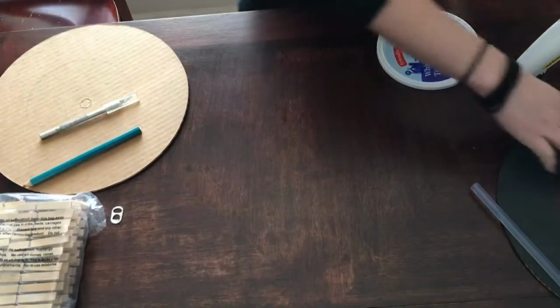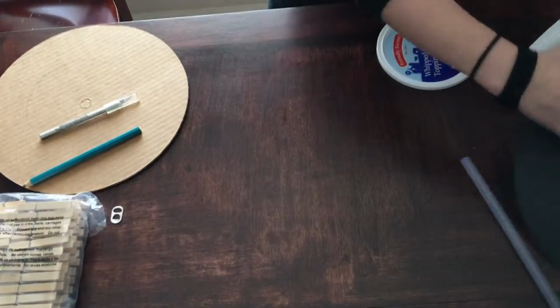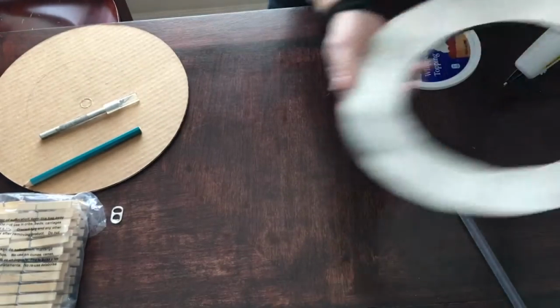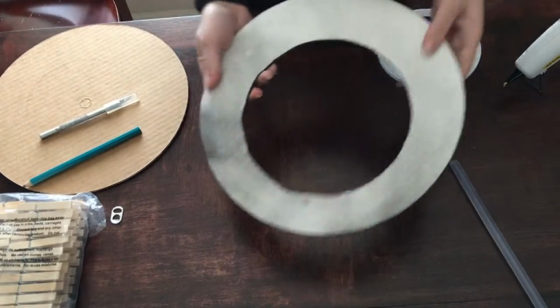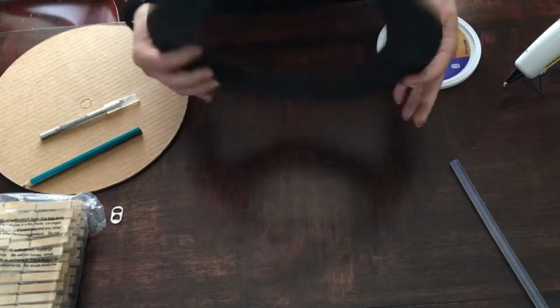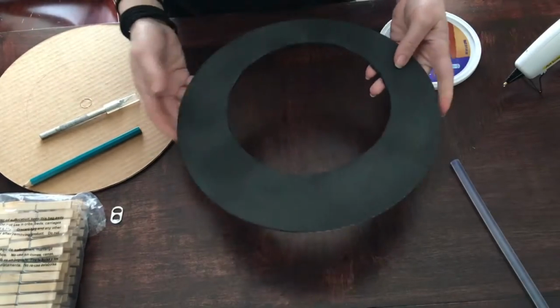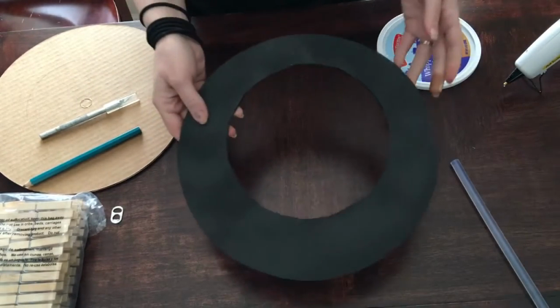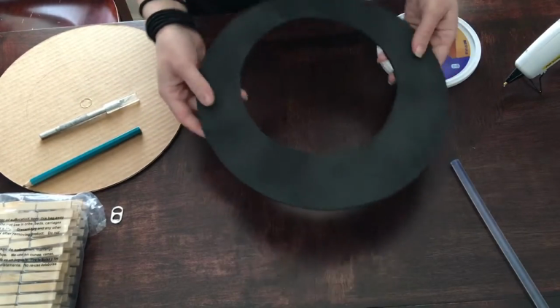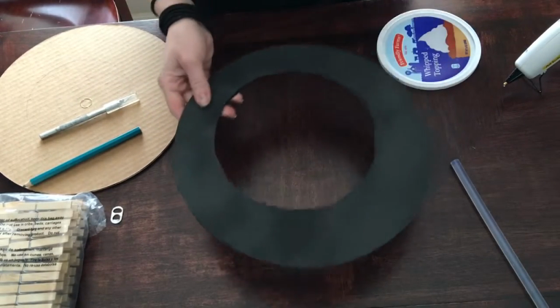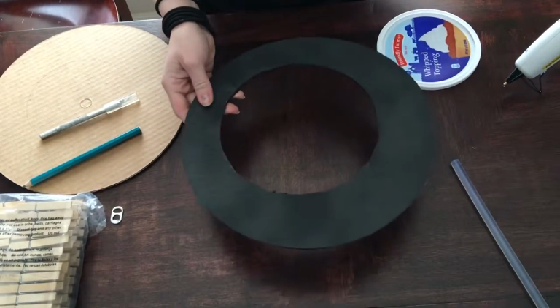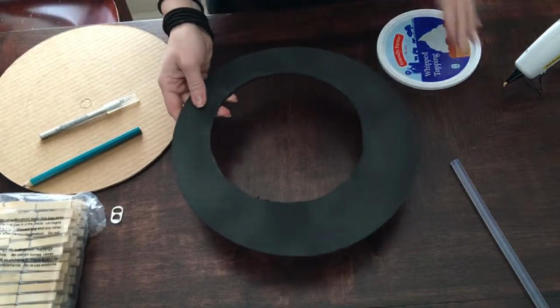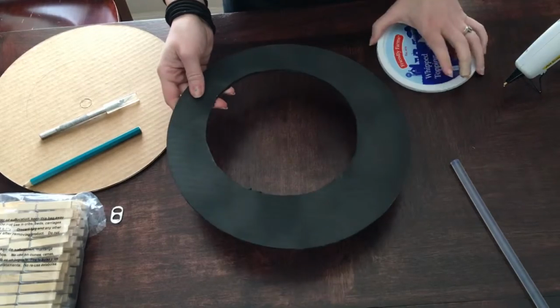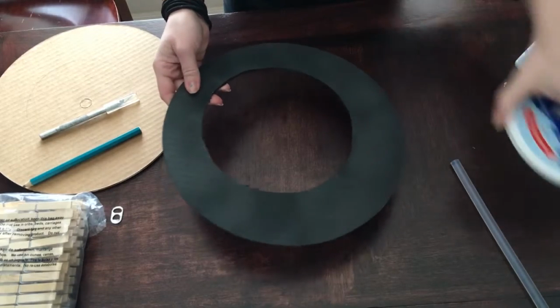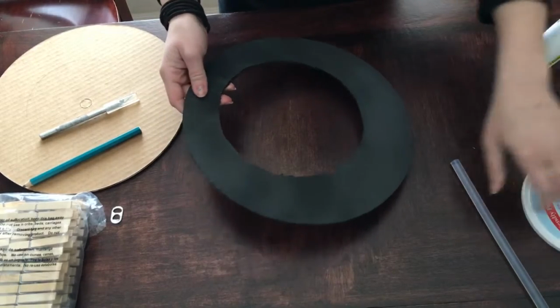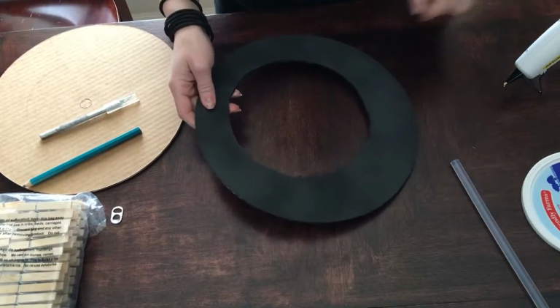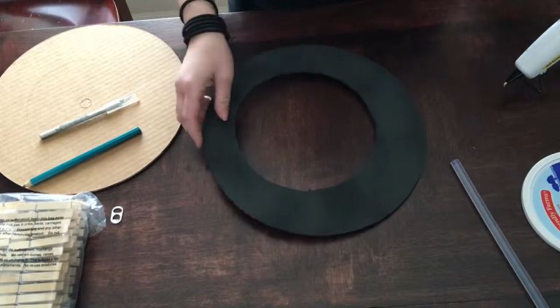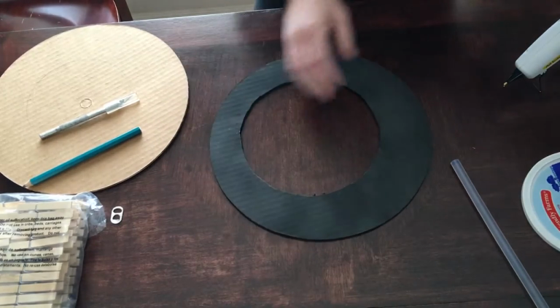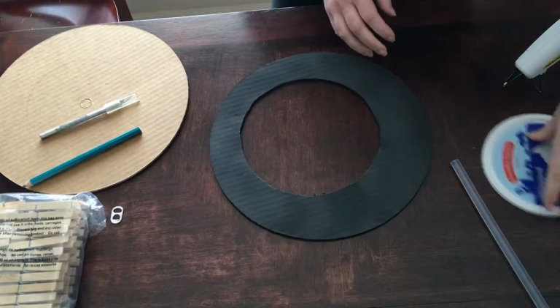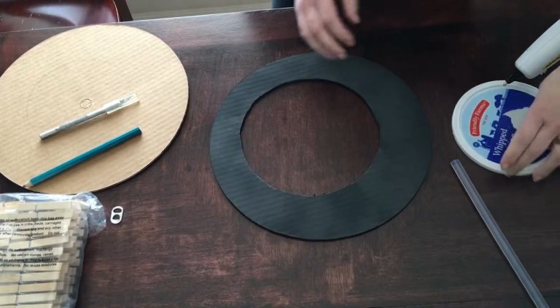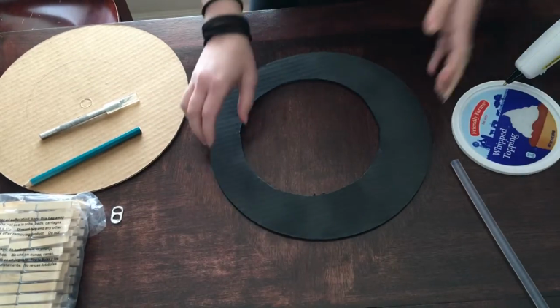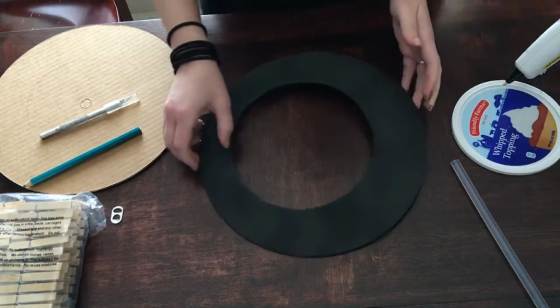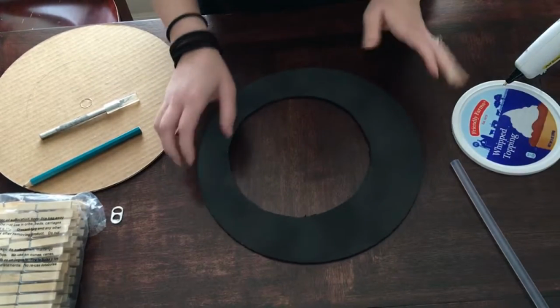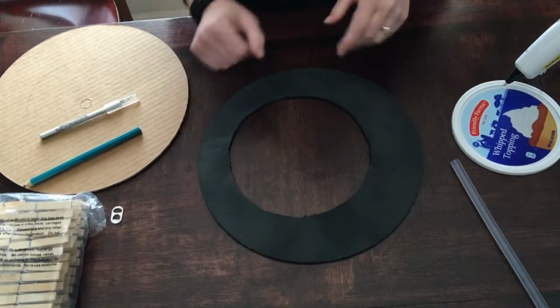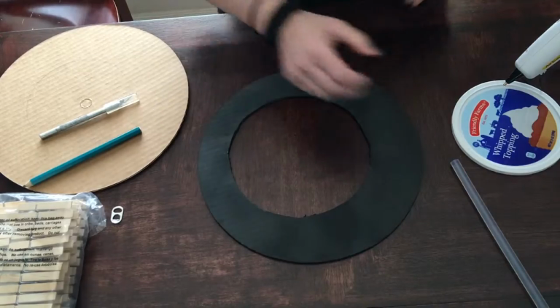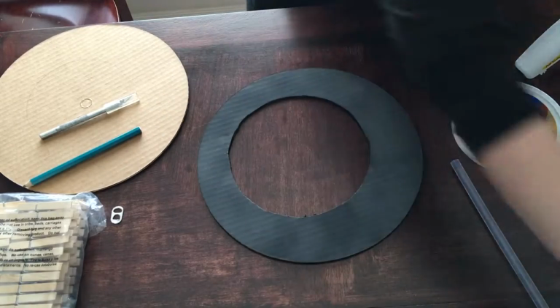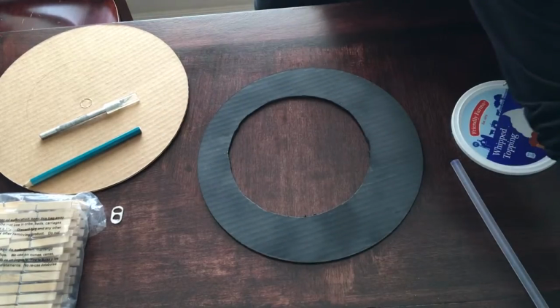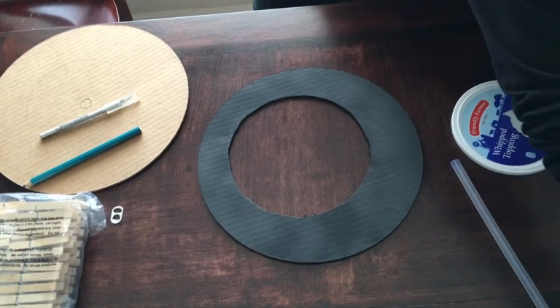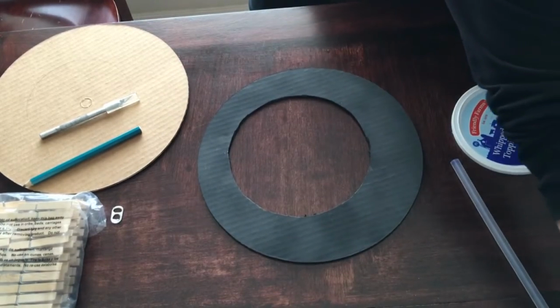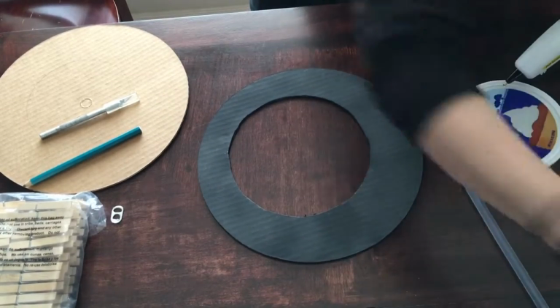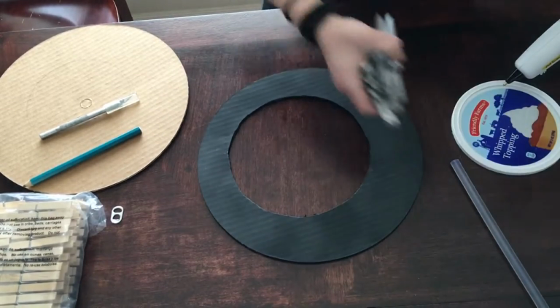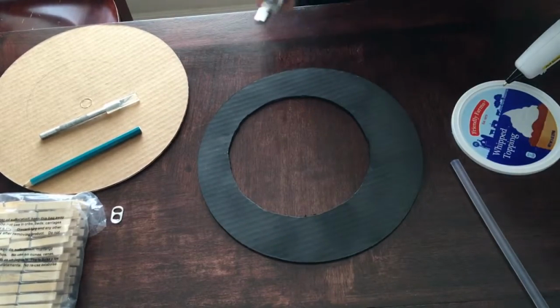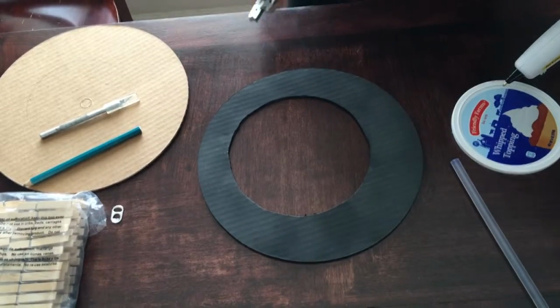Once you have that done, you're going to take your circle and paint it. I chose to paint it black so that the clothespins when they're on it are a lot brighter. You can do as many of these as you want around it.